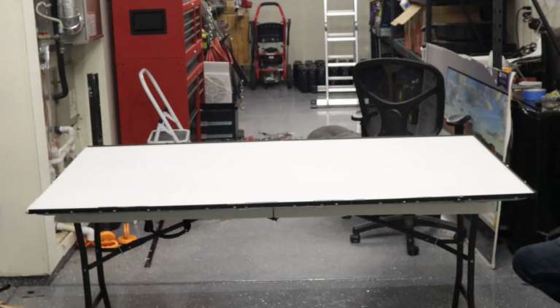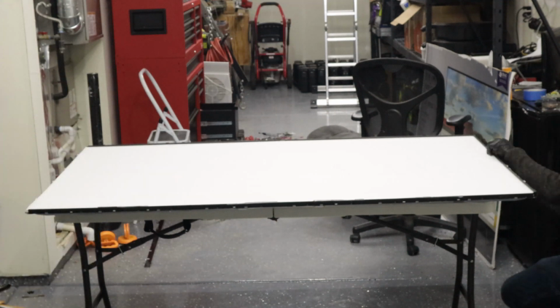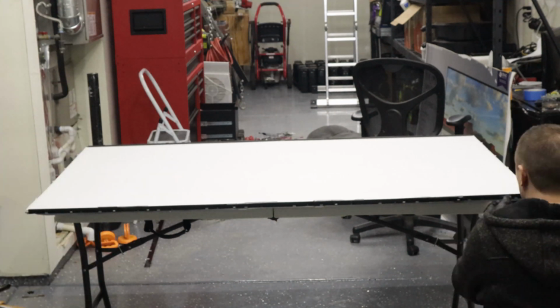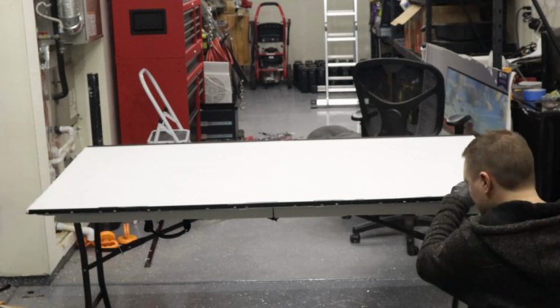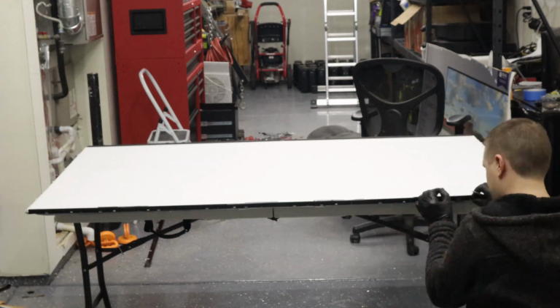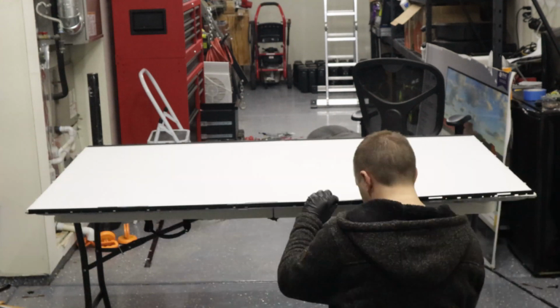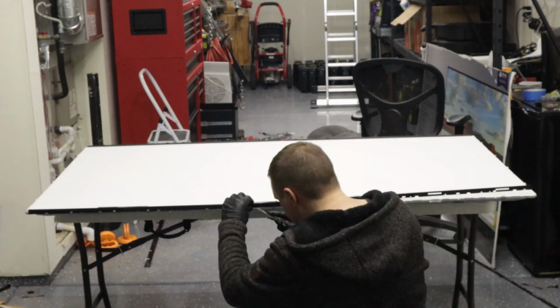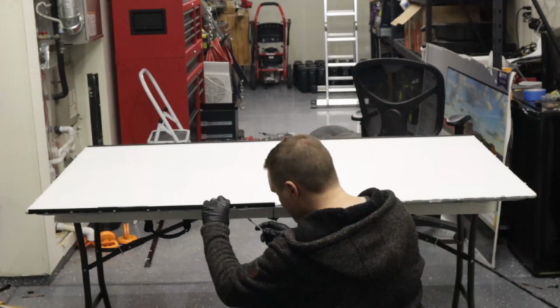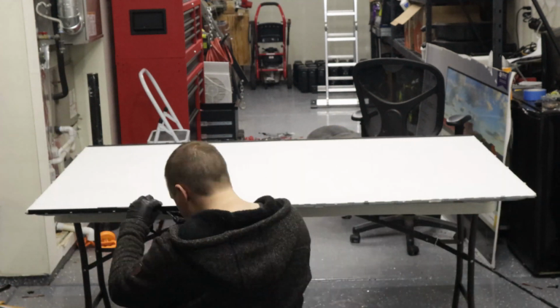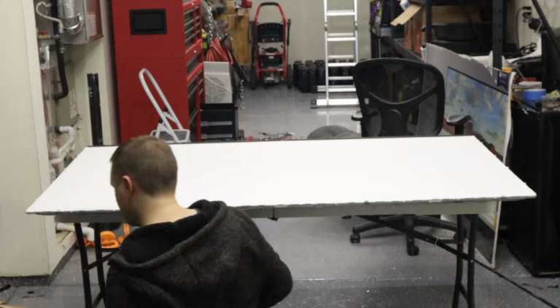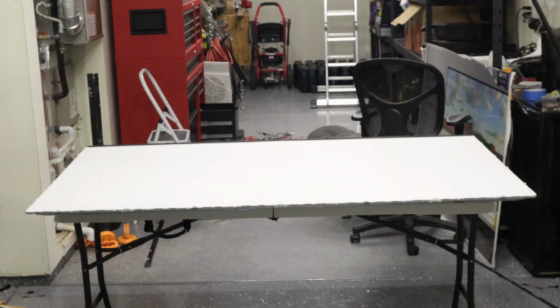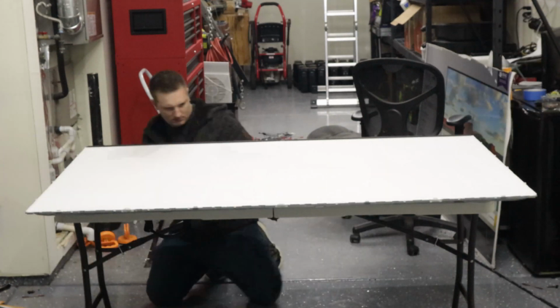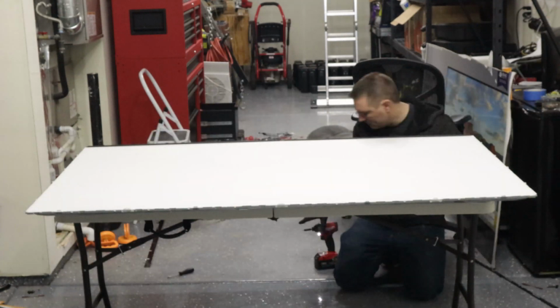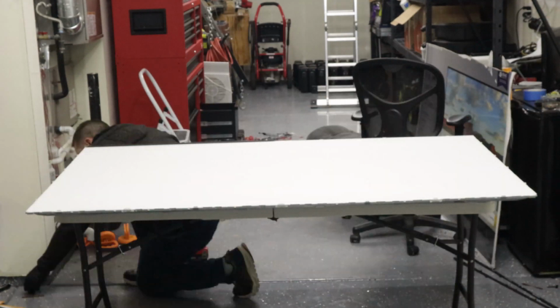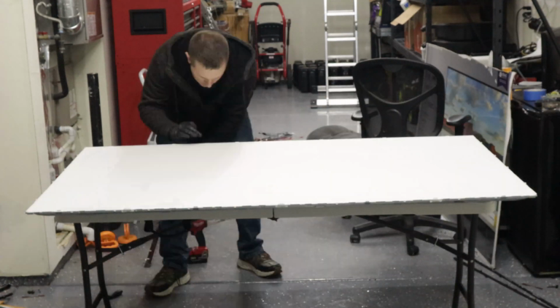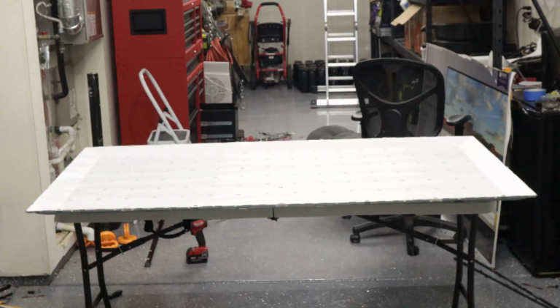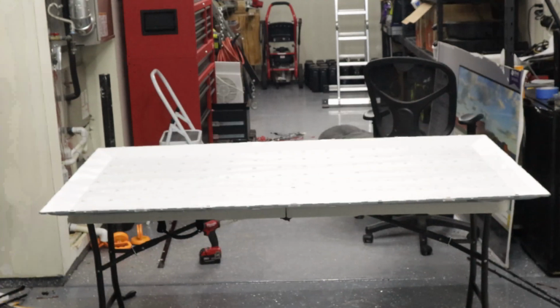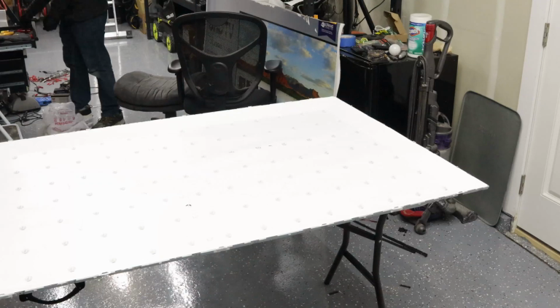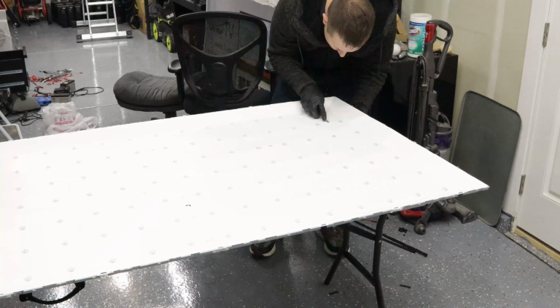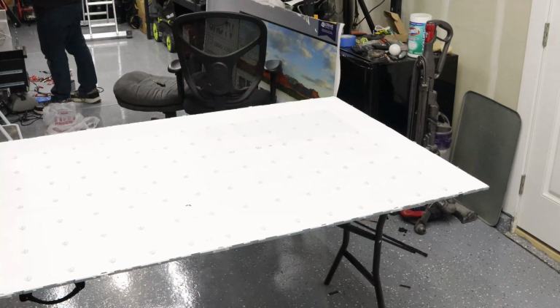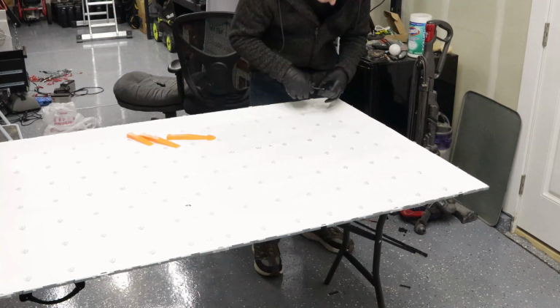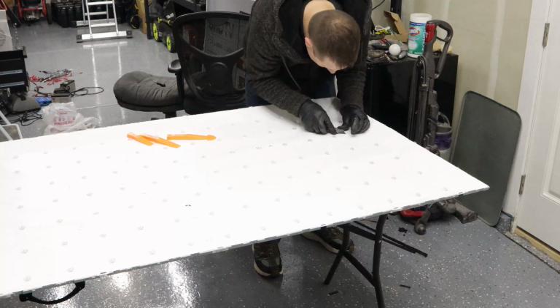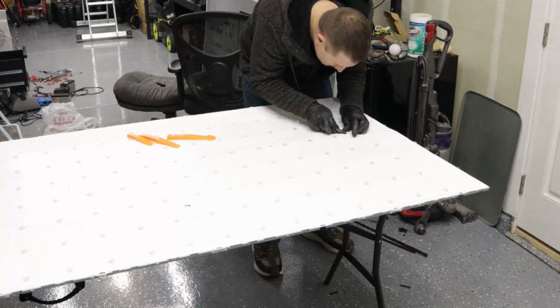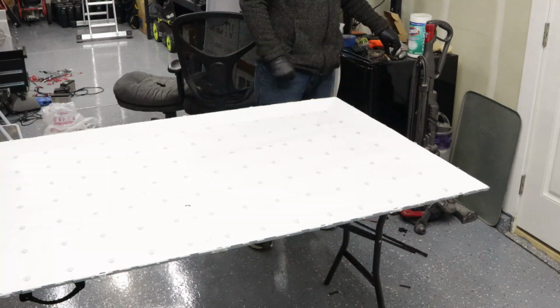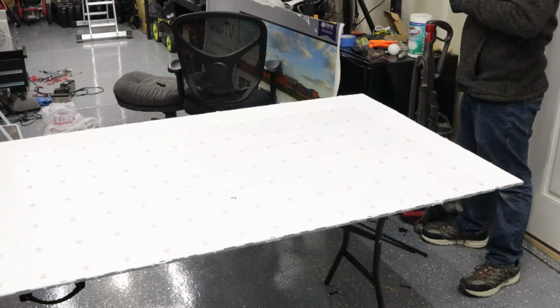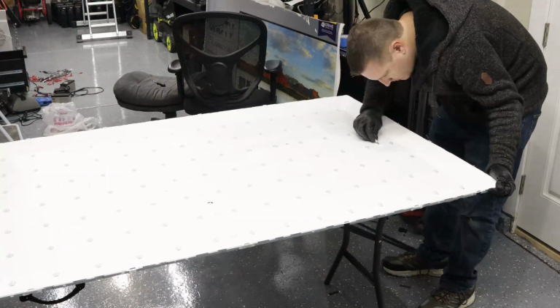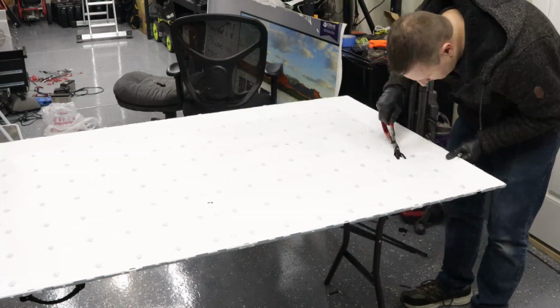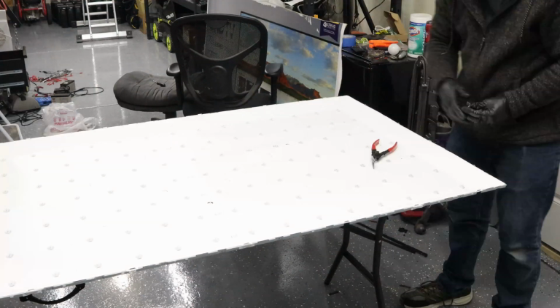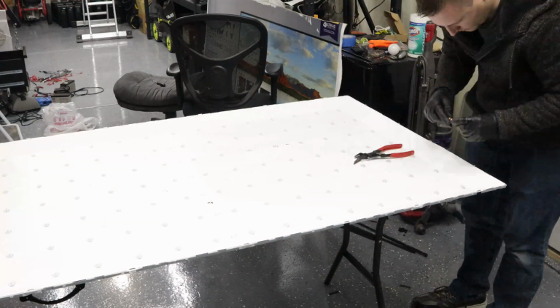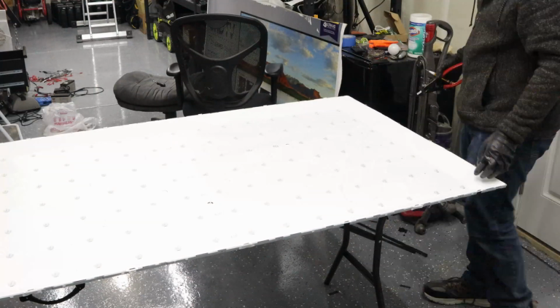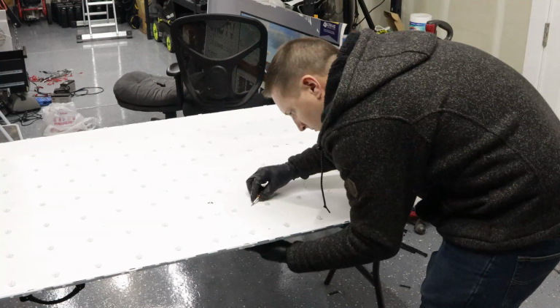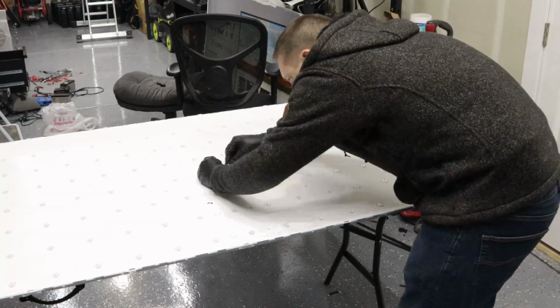After that I worked on removing the retention clips that hold down the backlight diffuser. Once those are finished I put the diffuser and its various layers off to the side. After that I worked on trying to get all the pushpins out from the back screen.